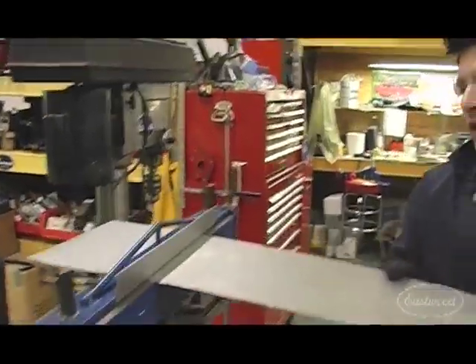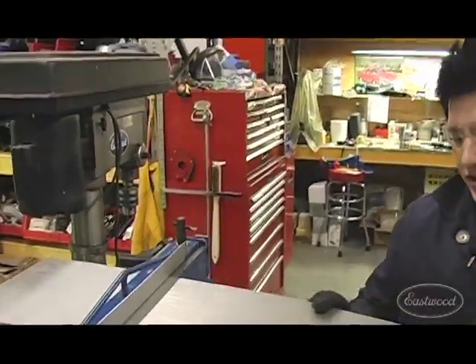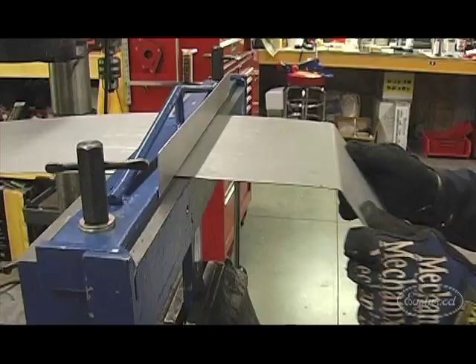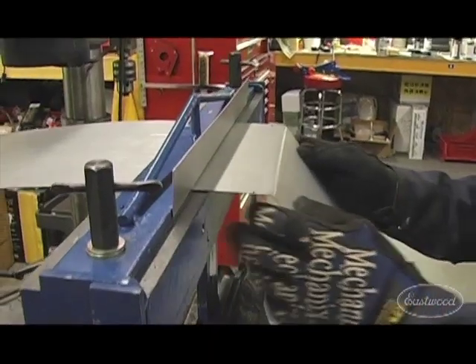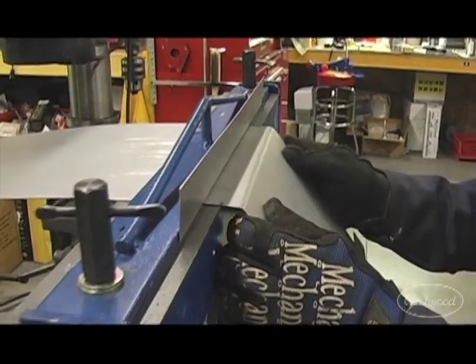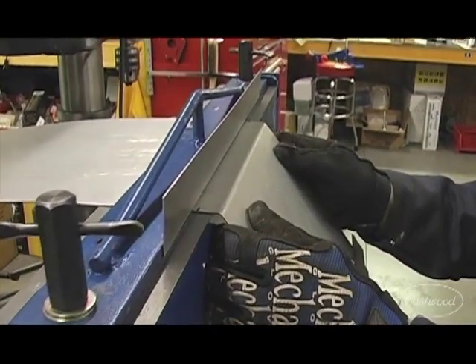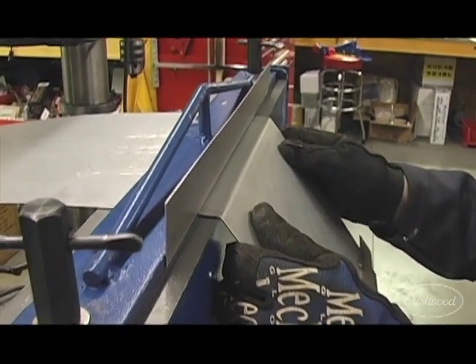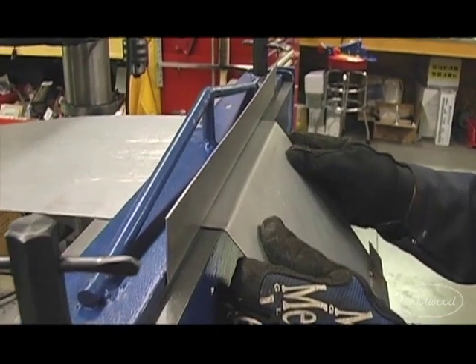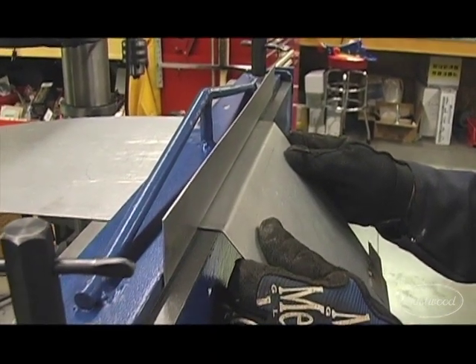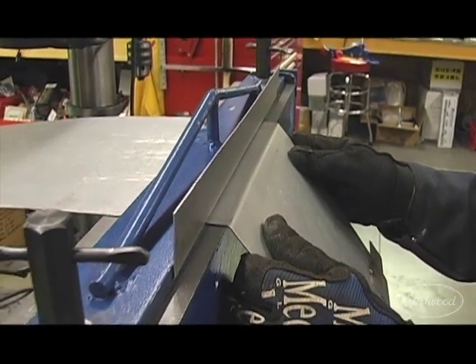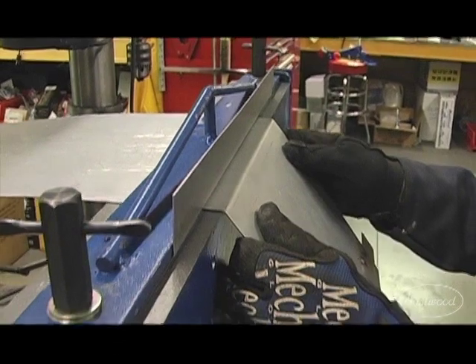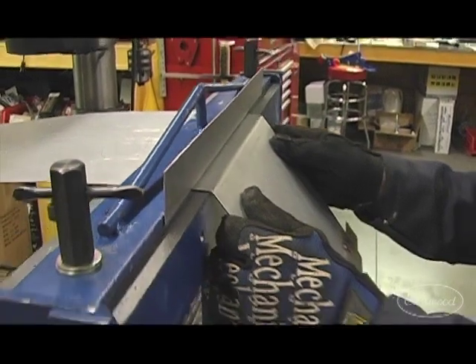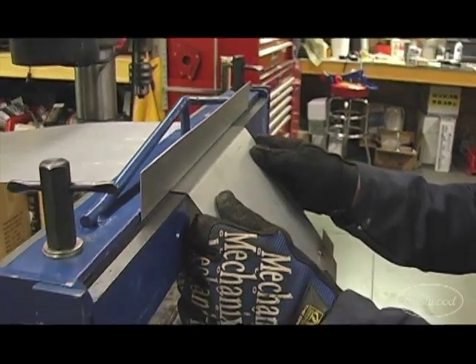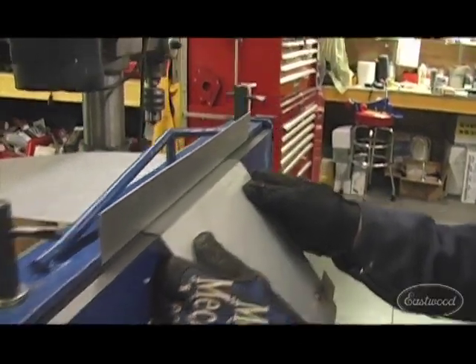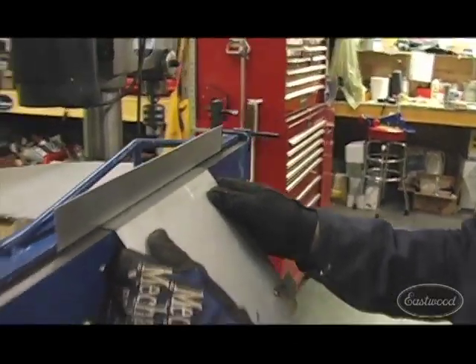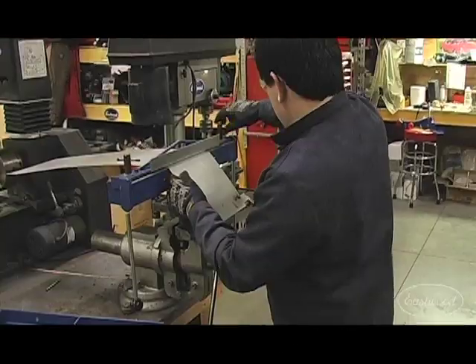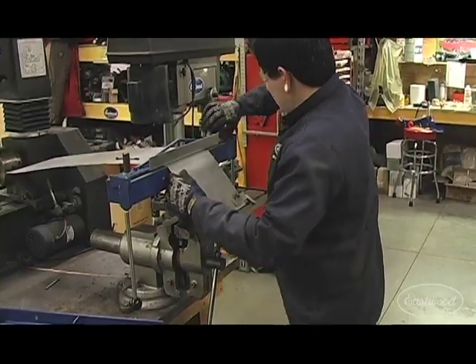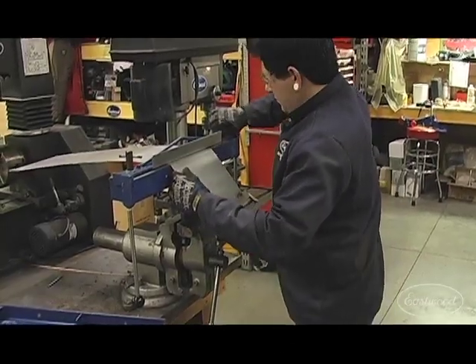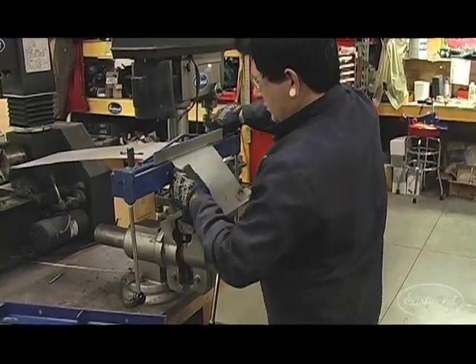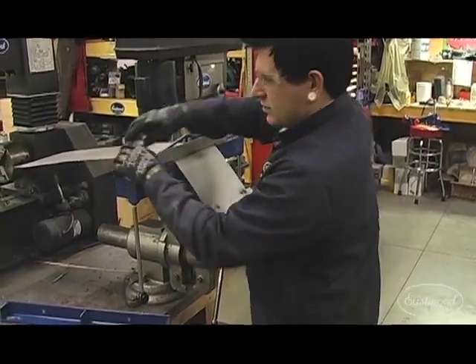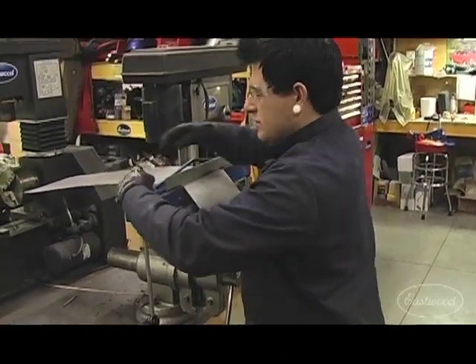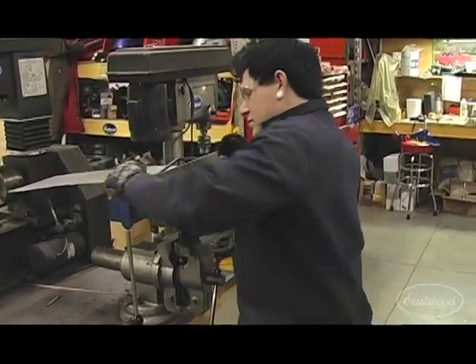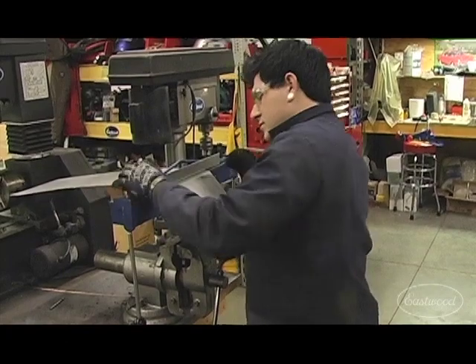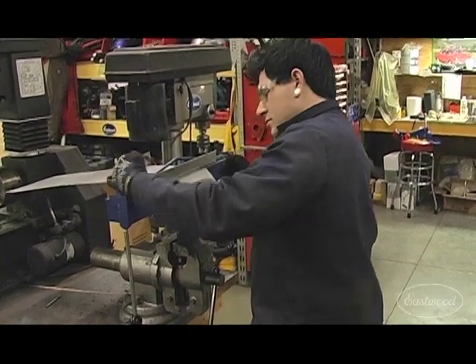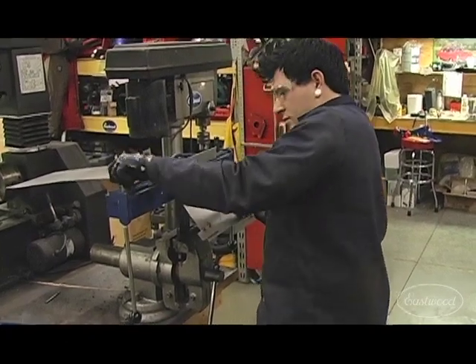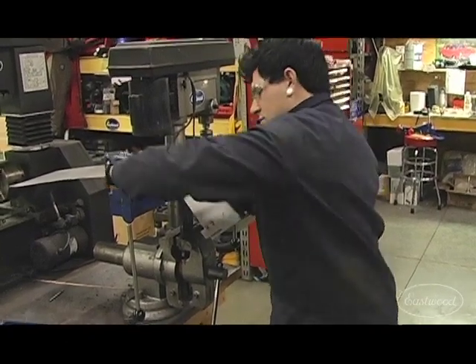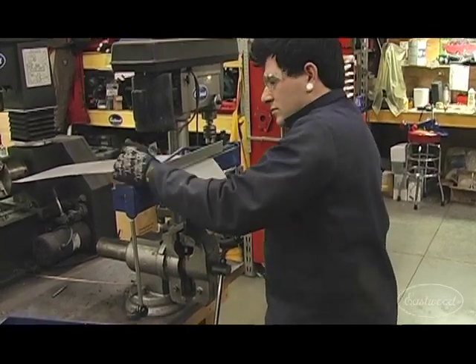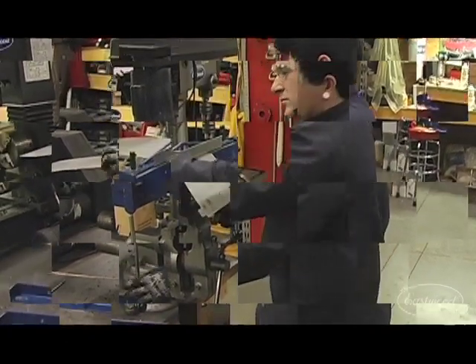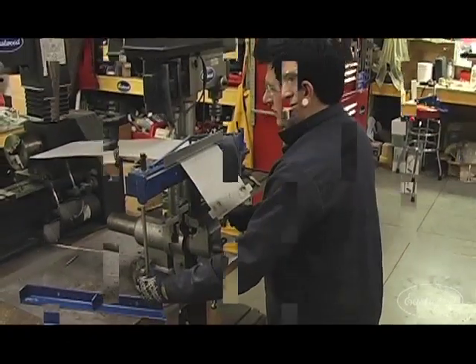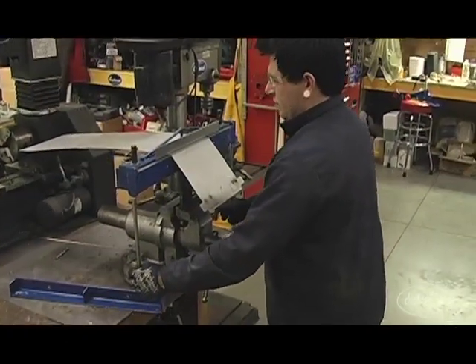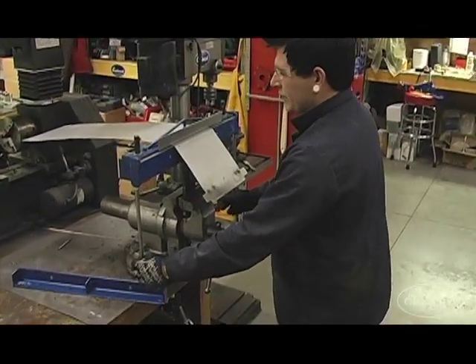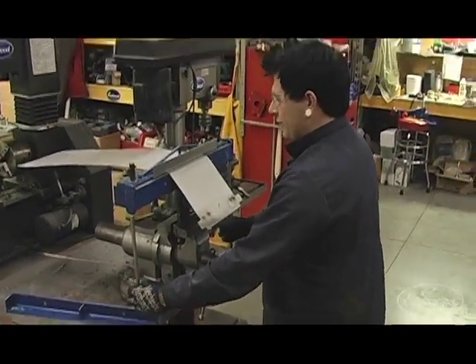Now you can see we can get in nice and close right about to those marks we had there. We're ready to do our next bend — we're gonna do another 45.